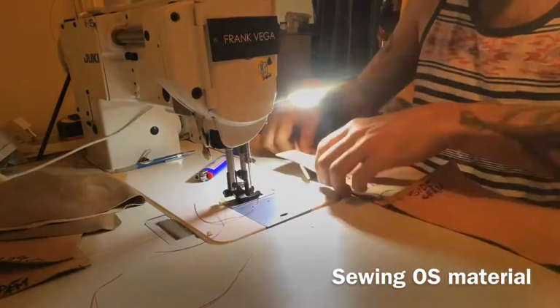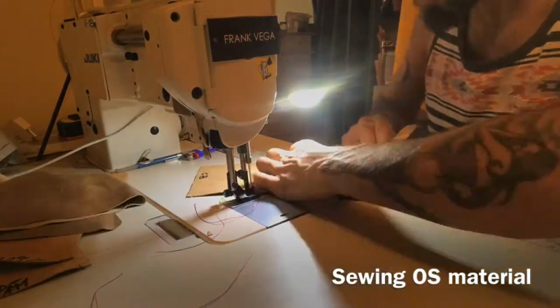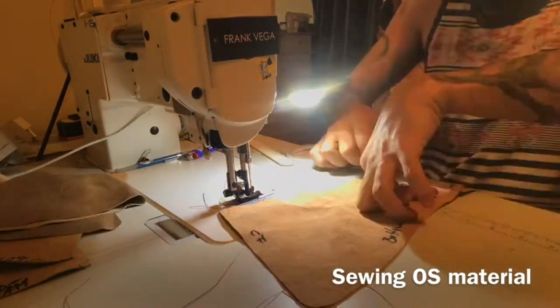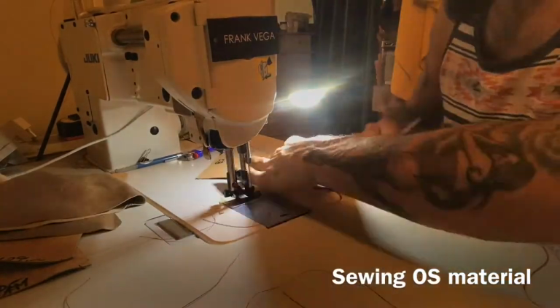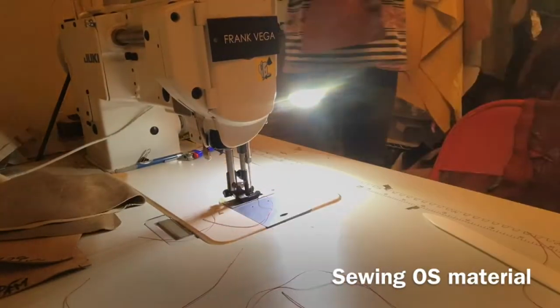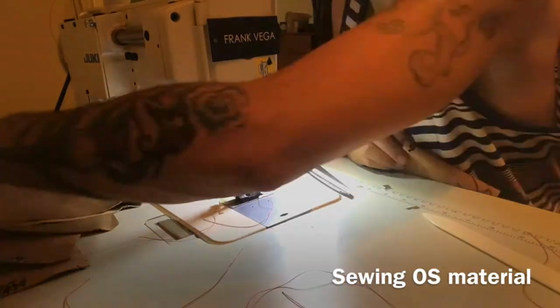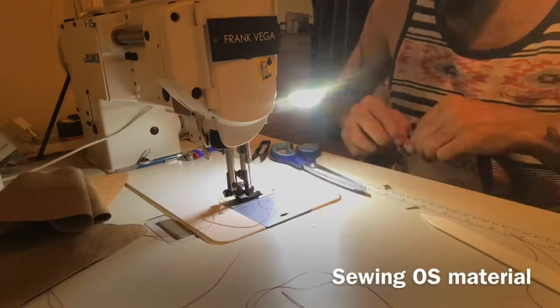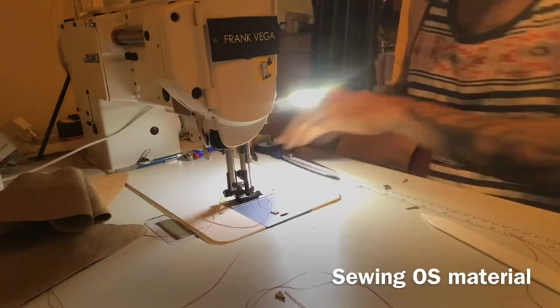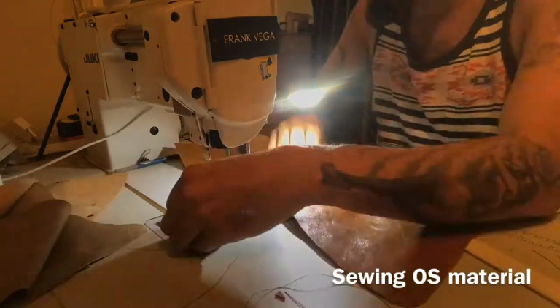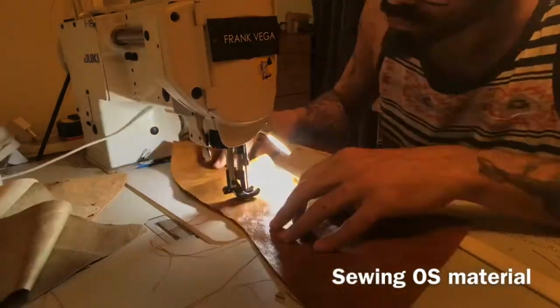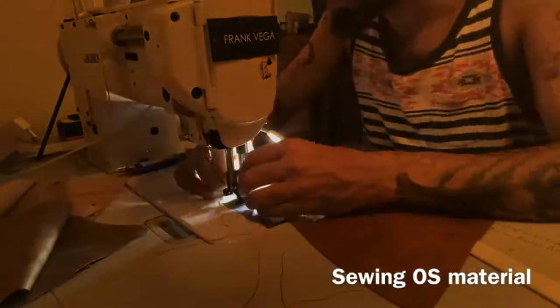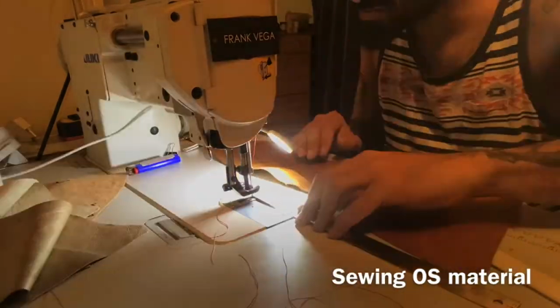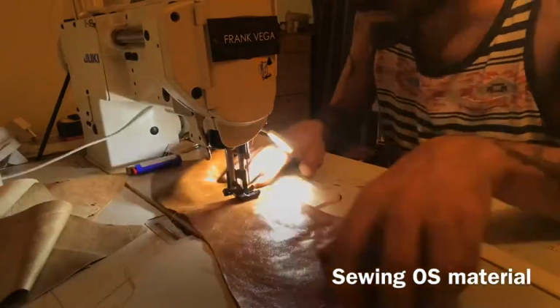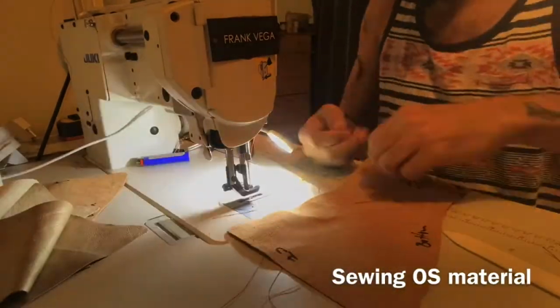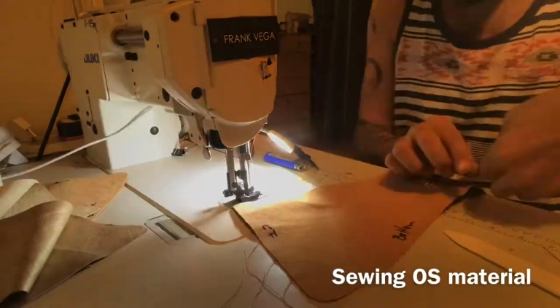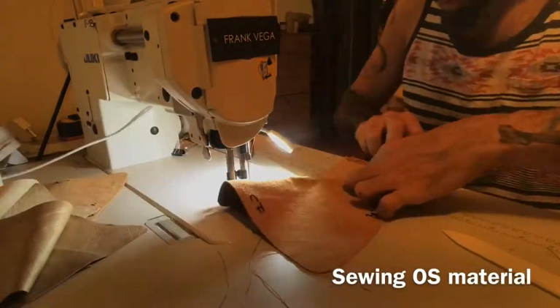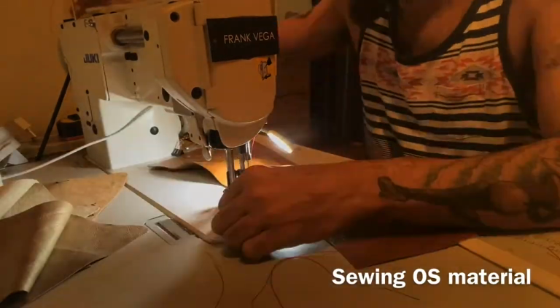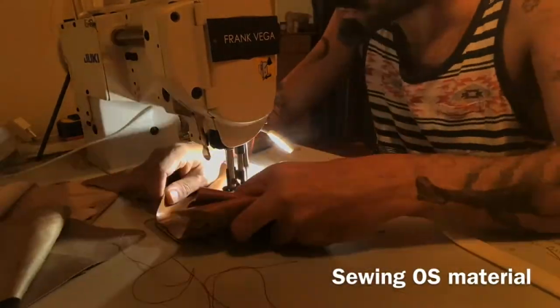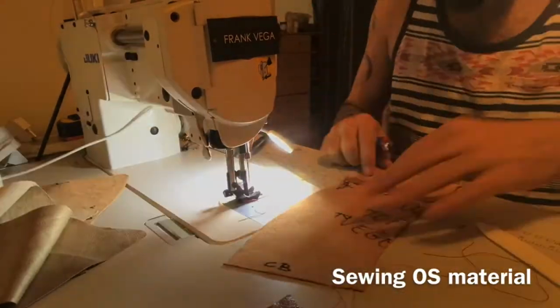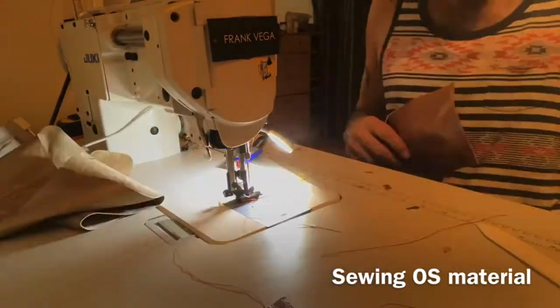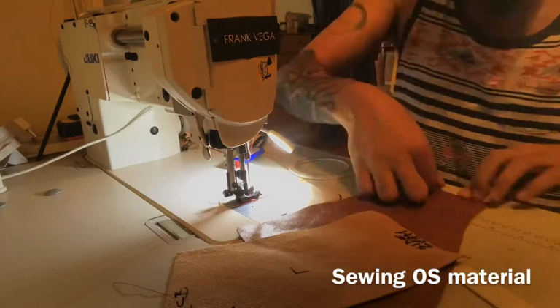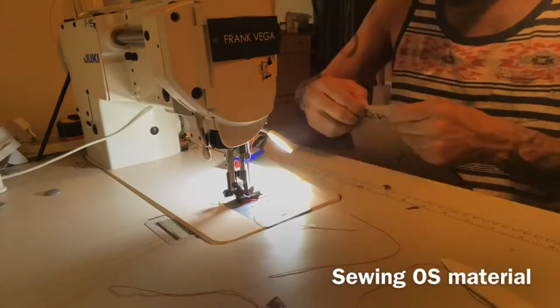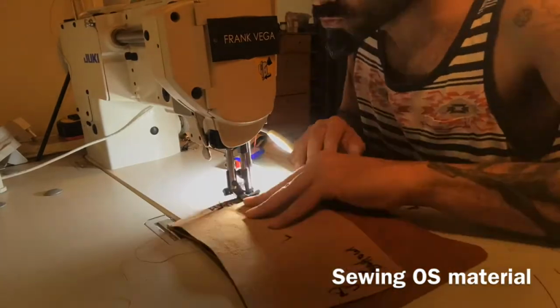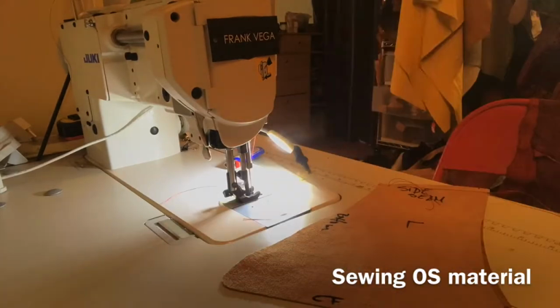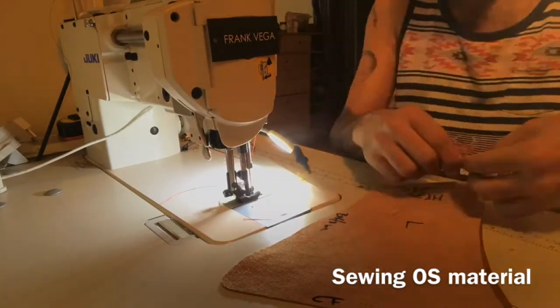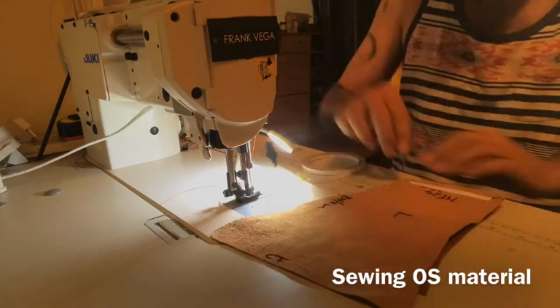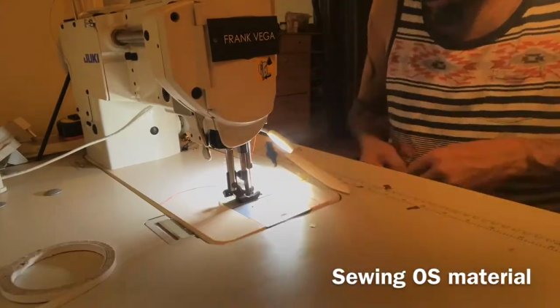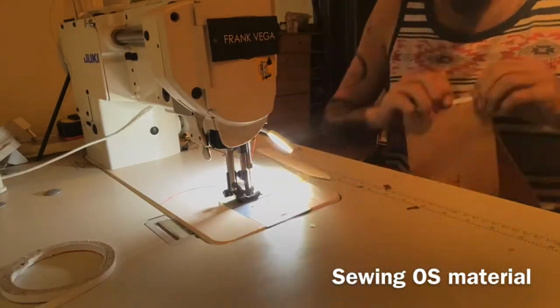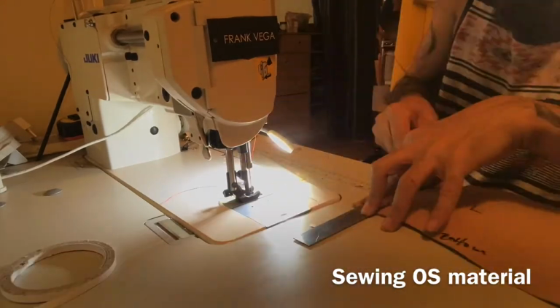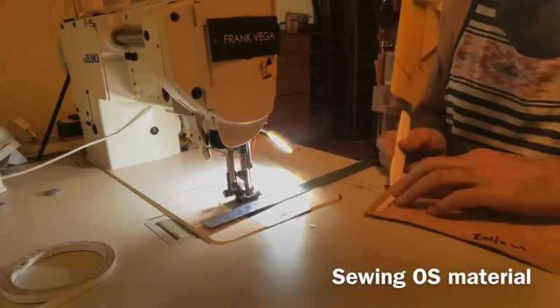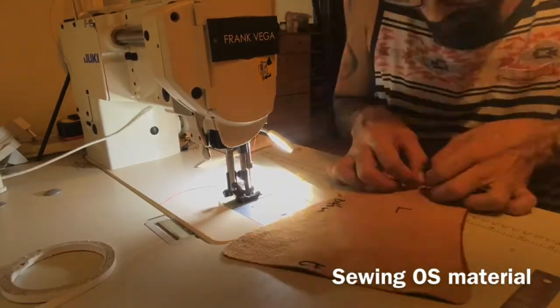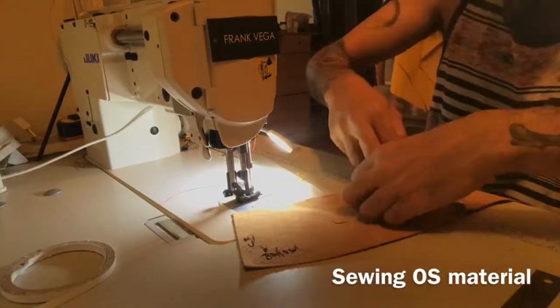Now we're sewing the outside material and then we'll proceed to sew the lining material. This one is stitched on the border.